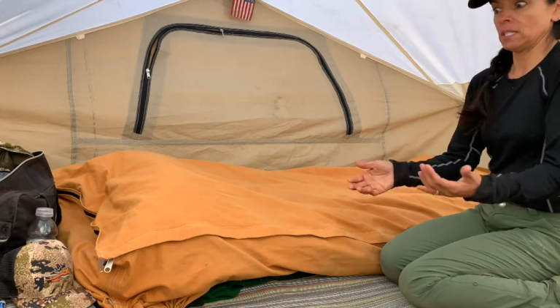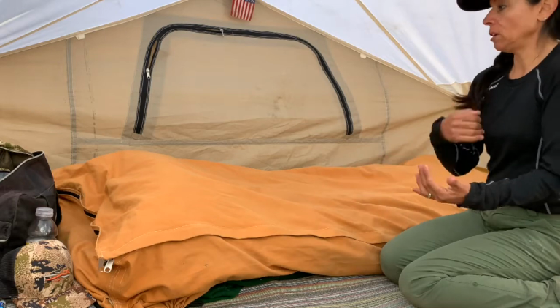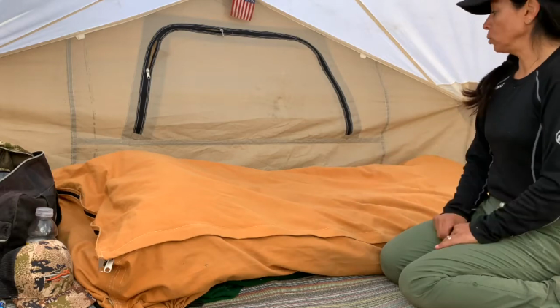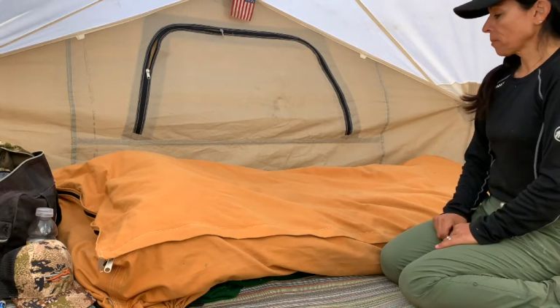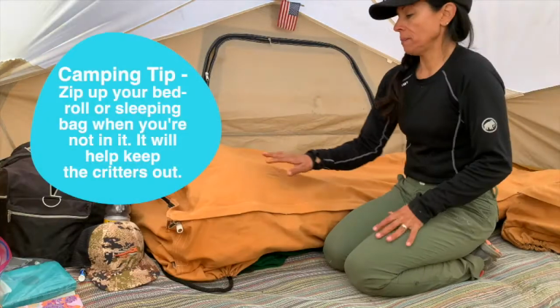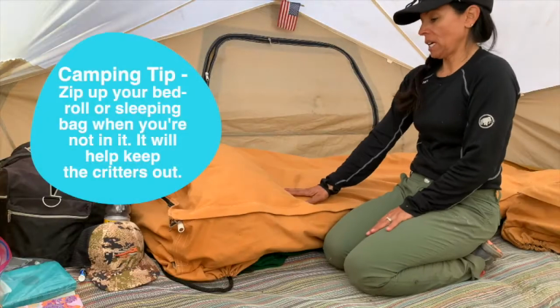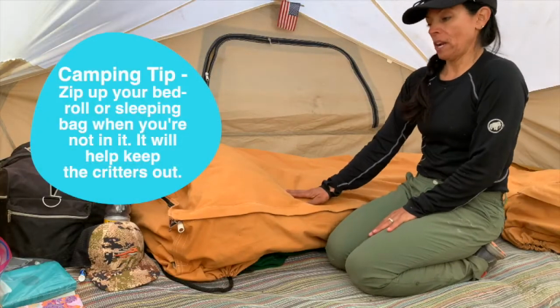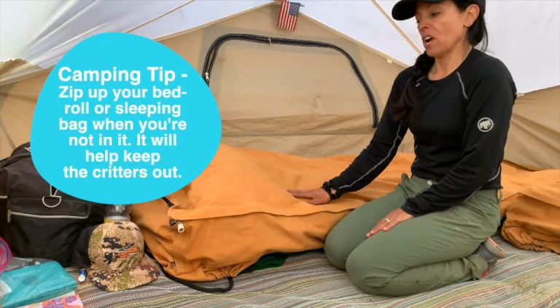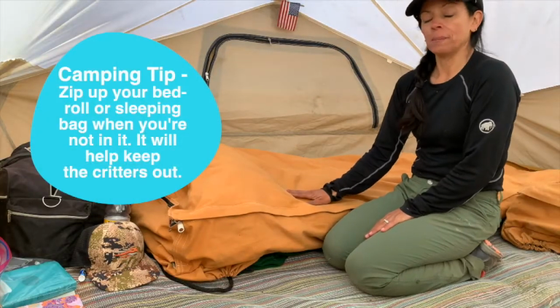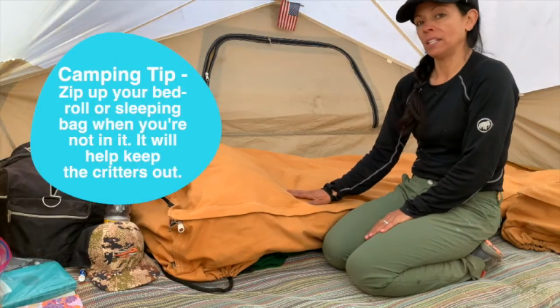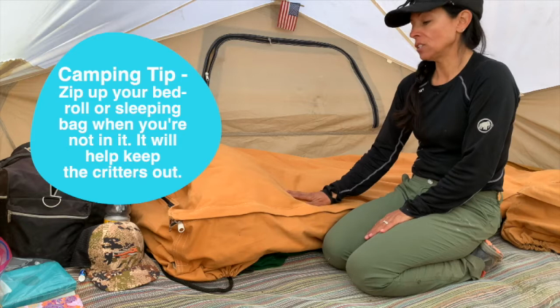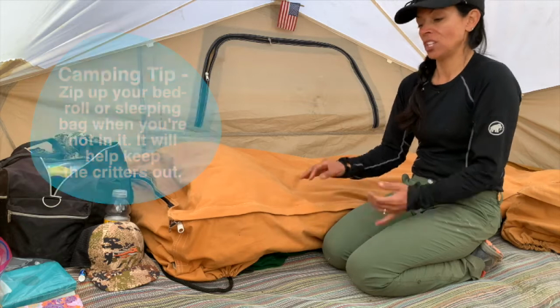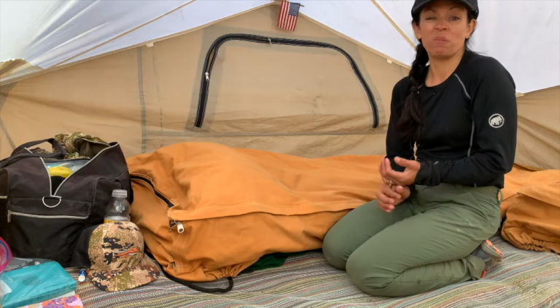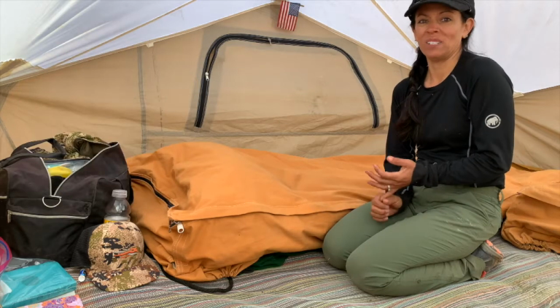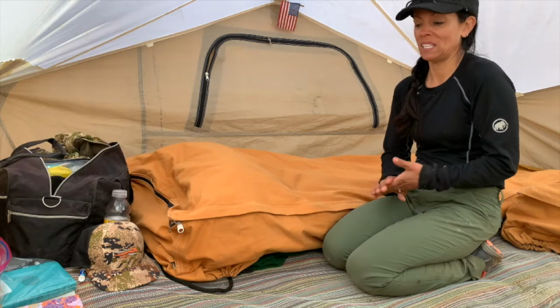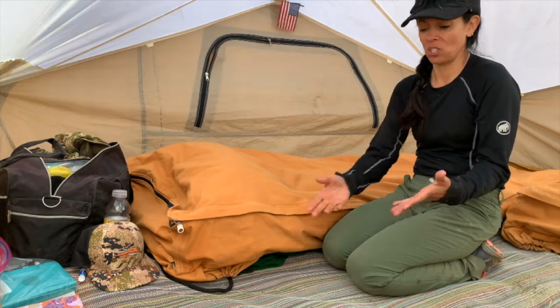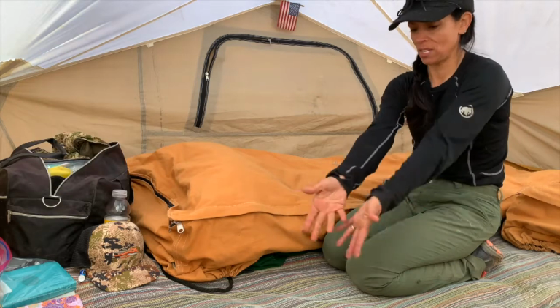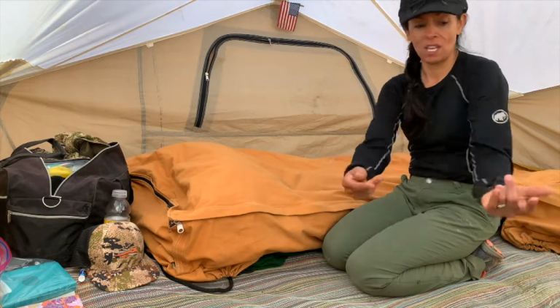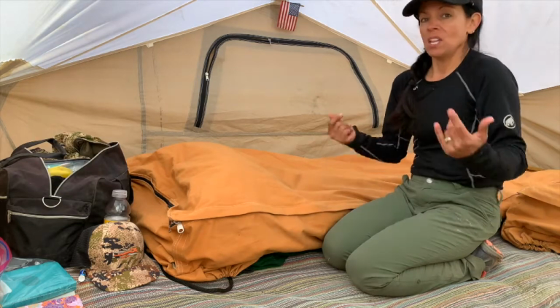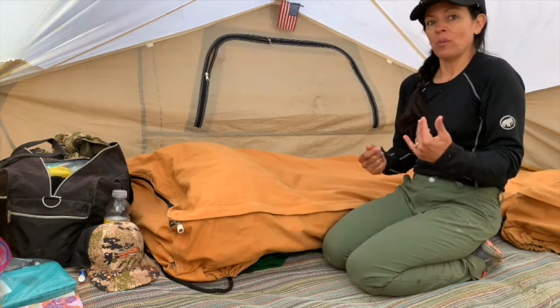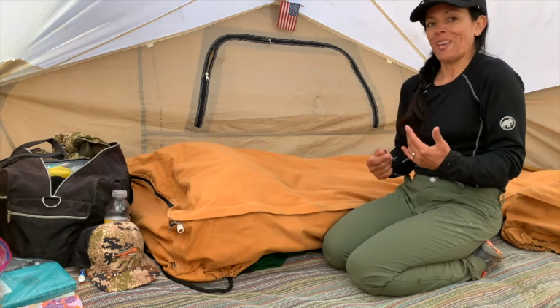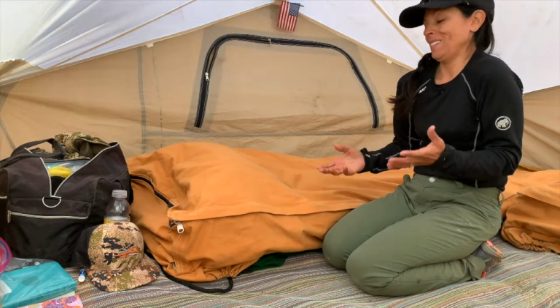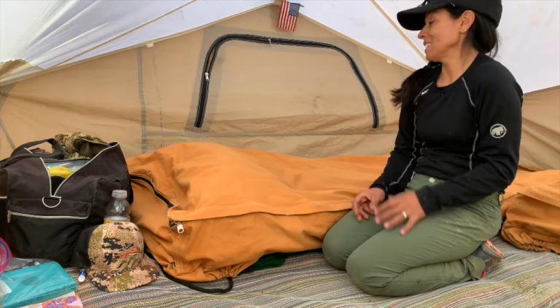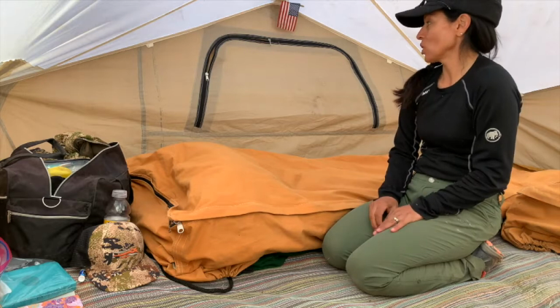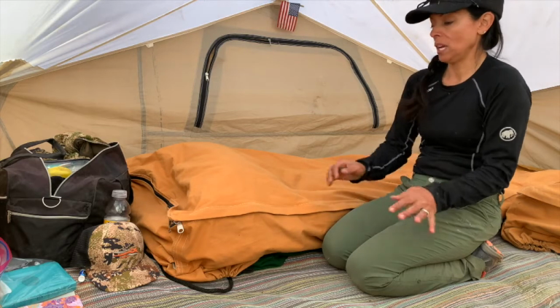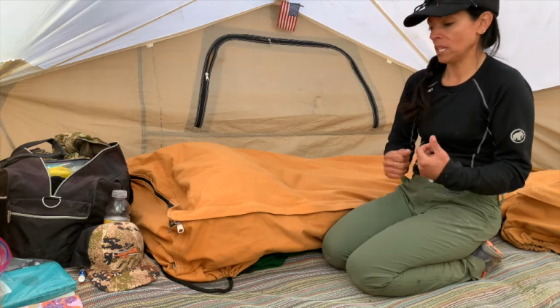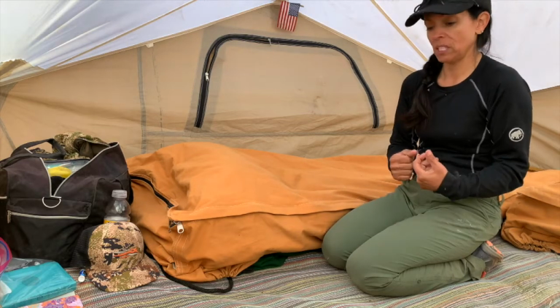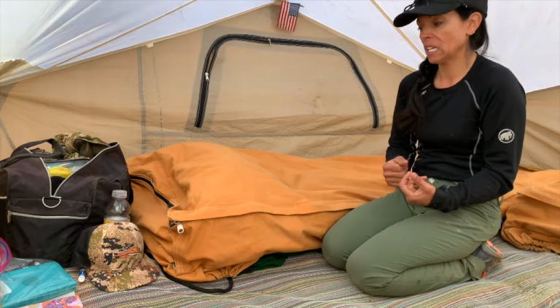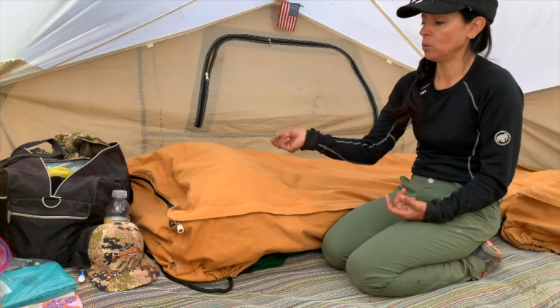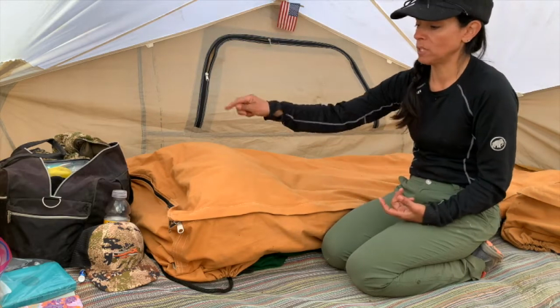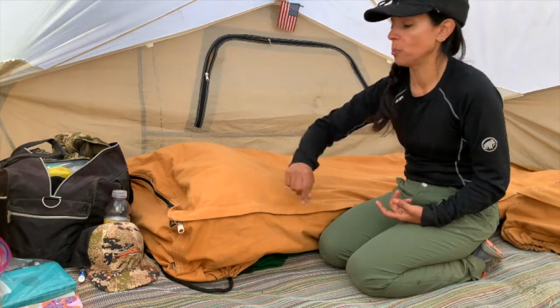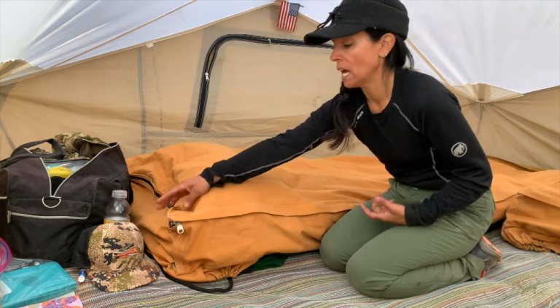His is a little older. I zip mine up whenever I am not in it, just to keep spiders and sticks and dirt out. No matter what, when you're camping you're going to get sticks and dirt, but it helps to keep it clean if you zip it up when you get out.